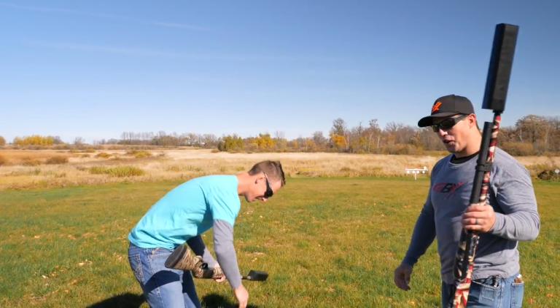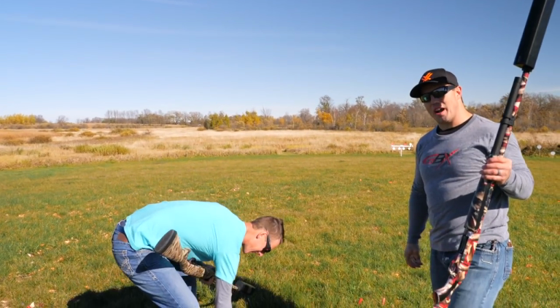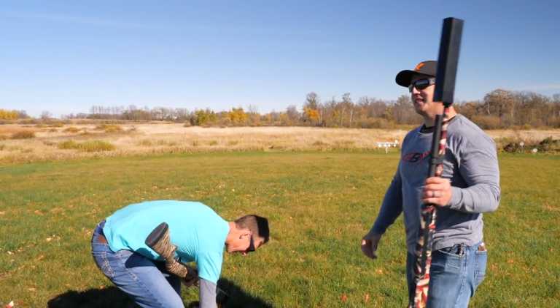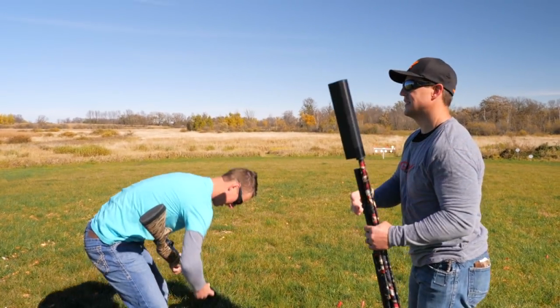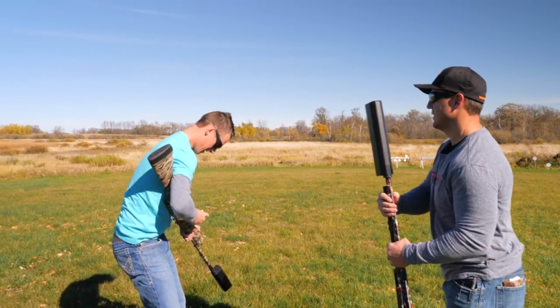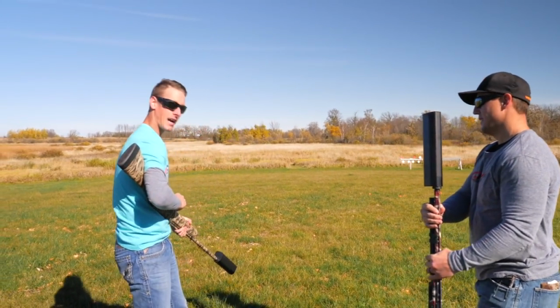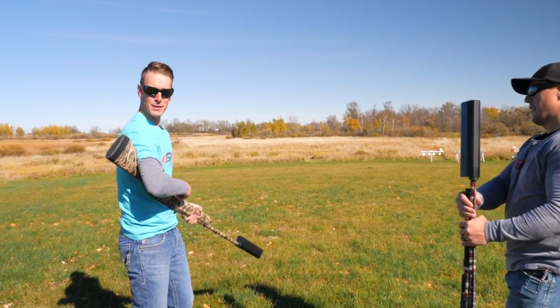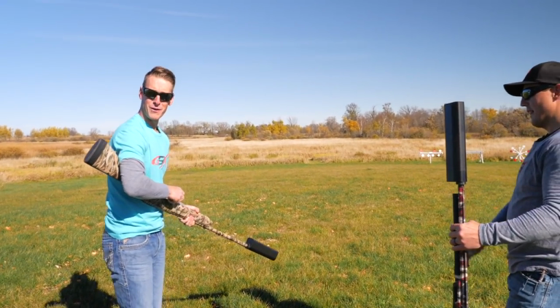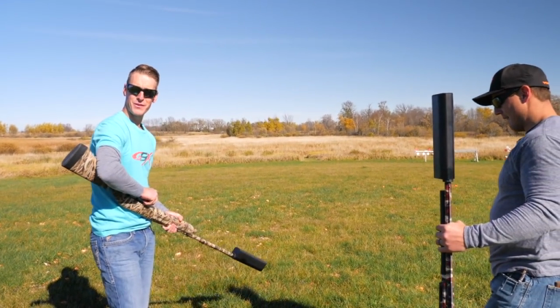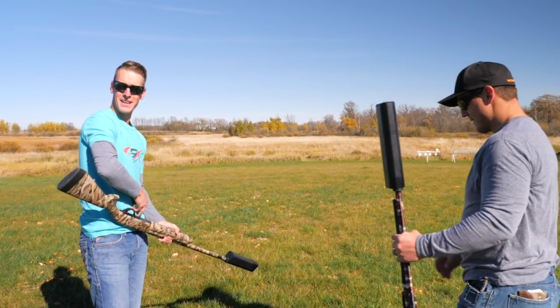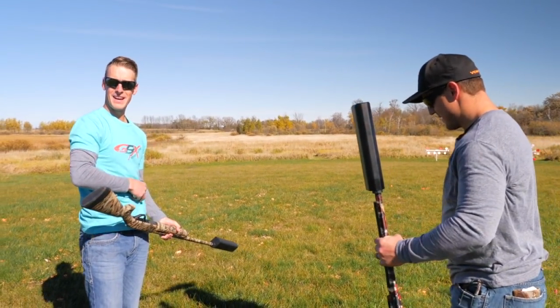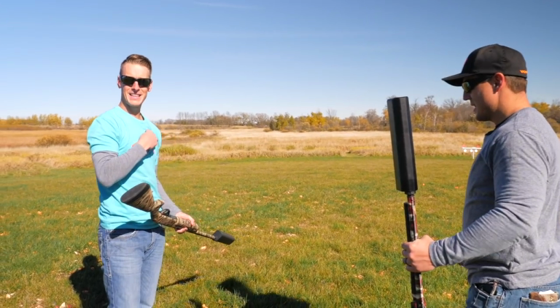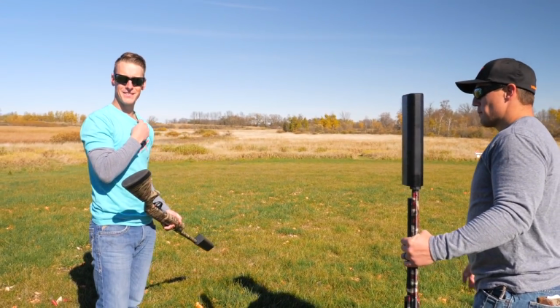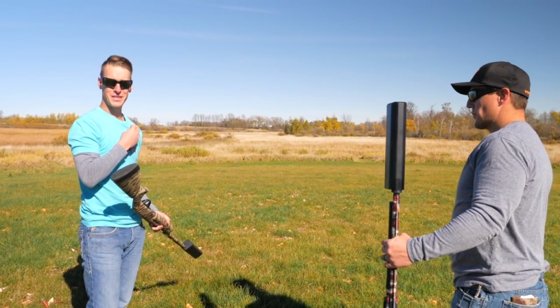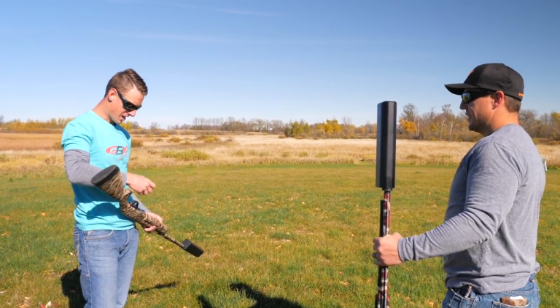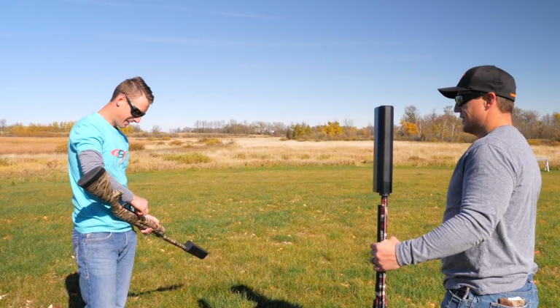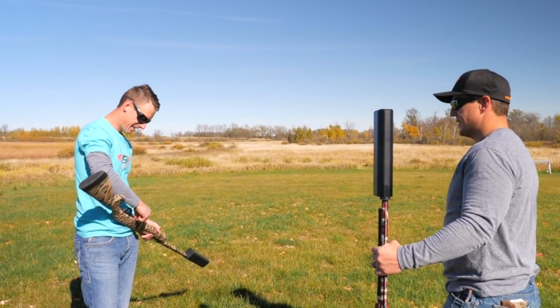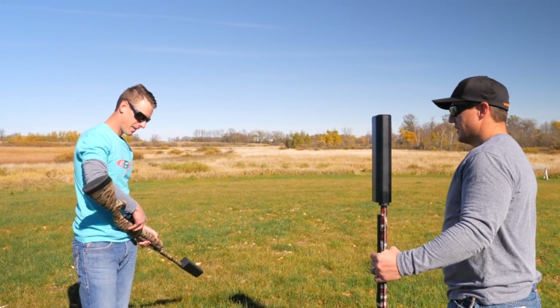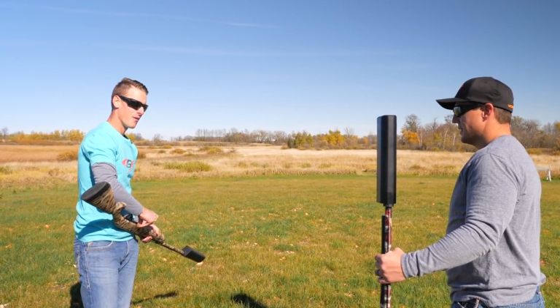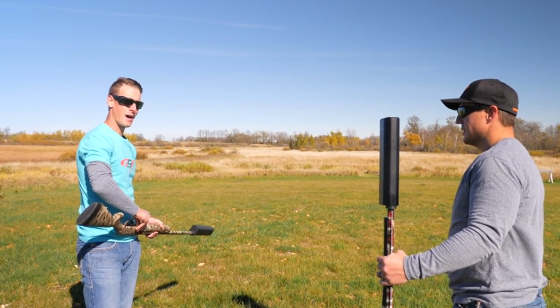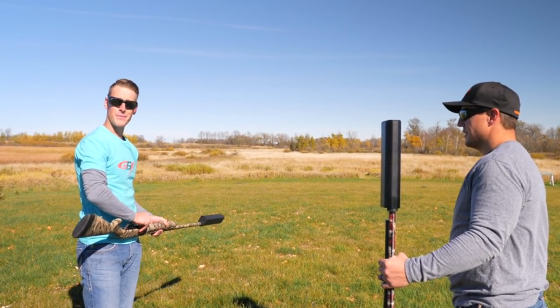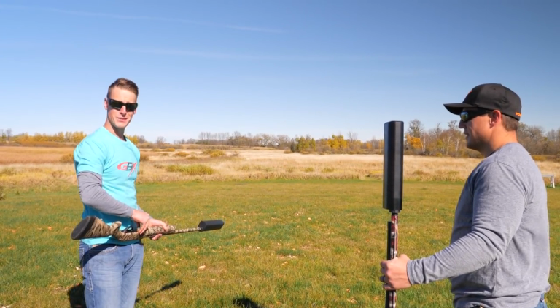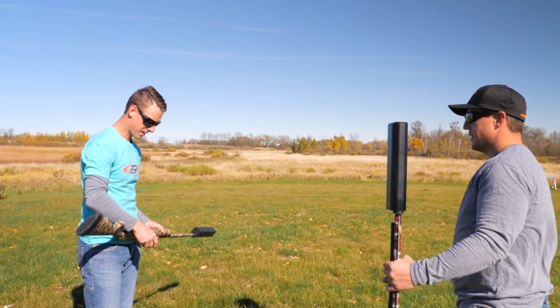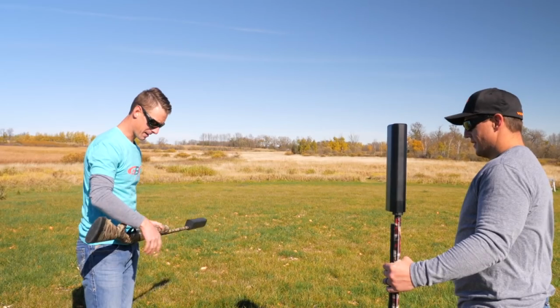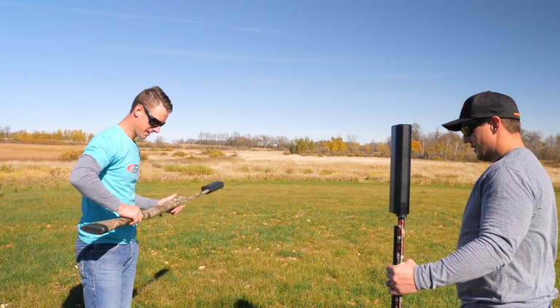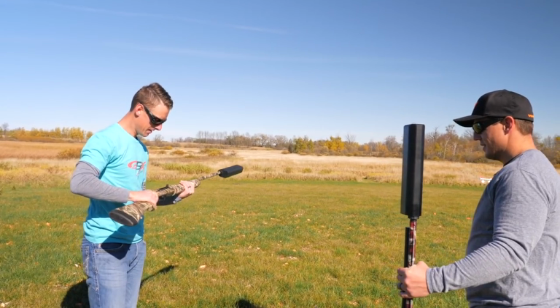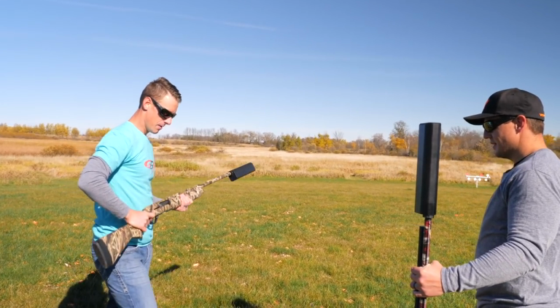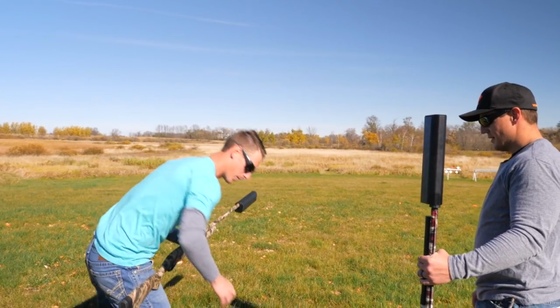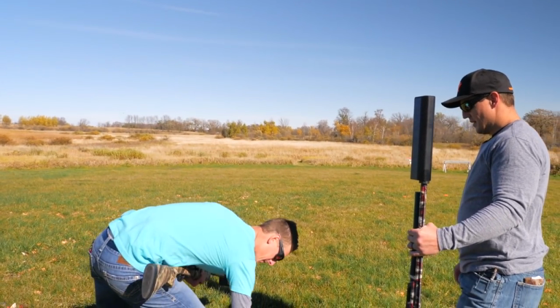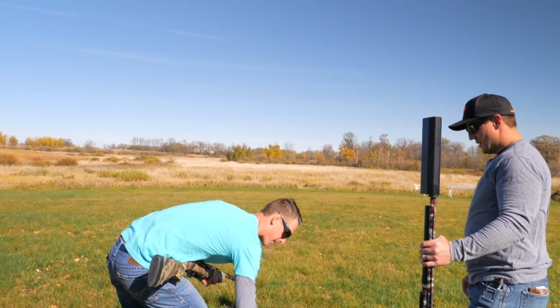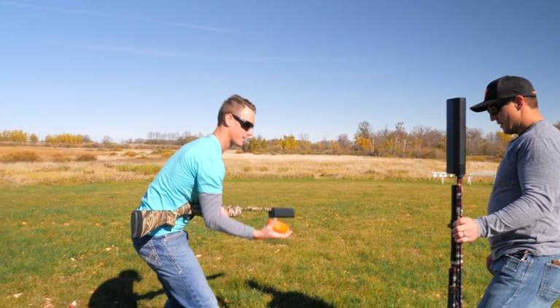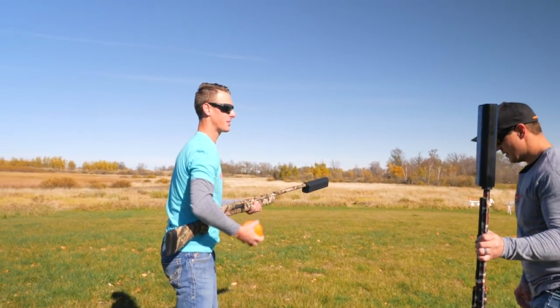First try. All right. Comment below, folks, if you think I can get this in the first shot. Or comment how many shots you think it will take me. This is going to be tough, but let's give it a try.